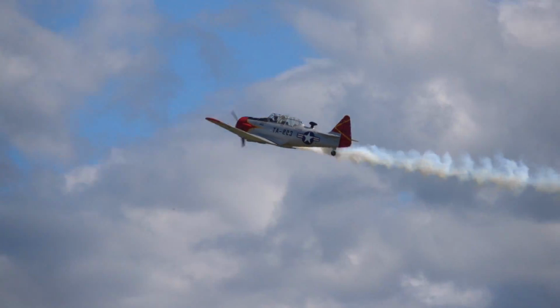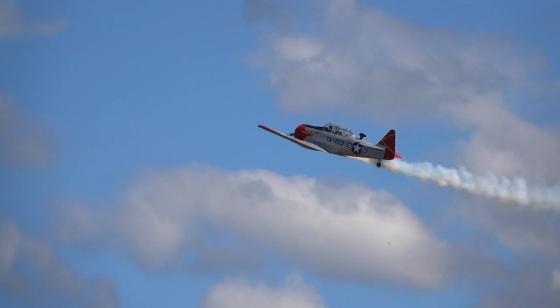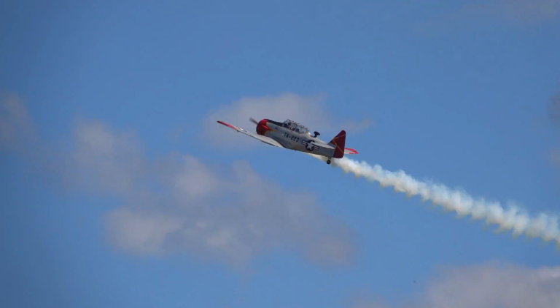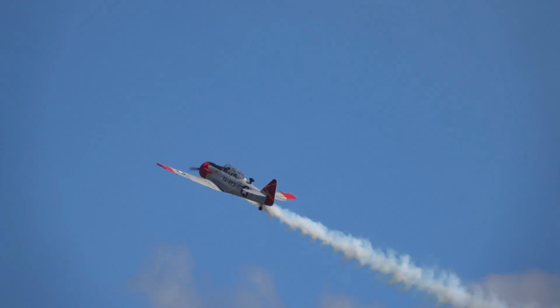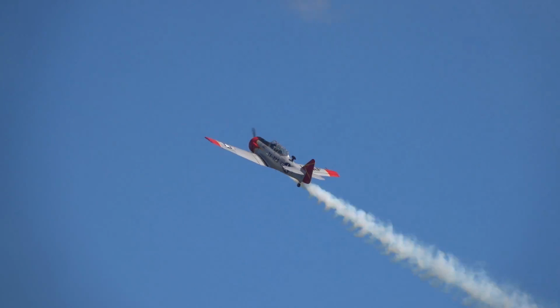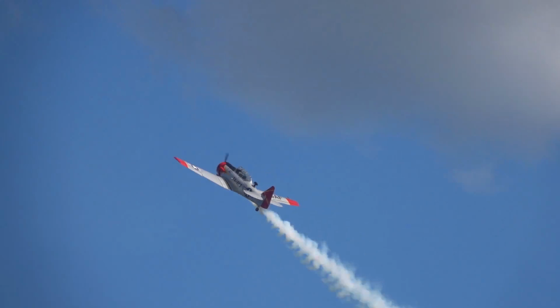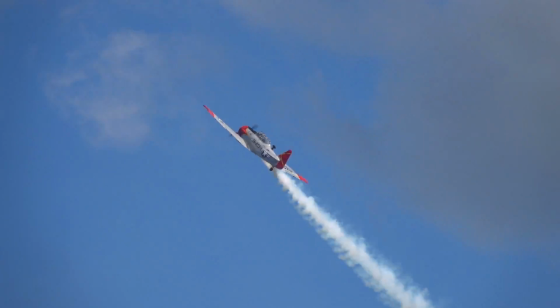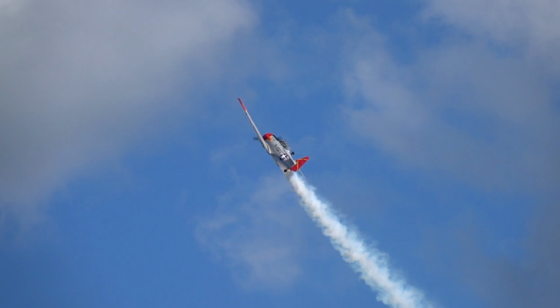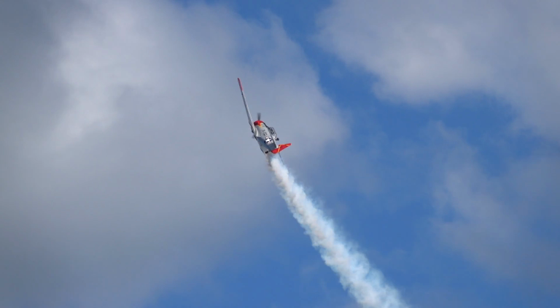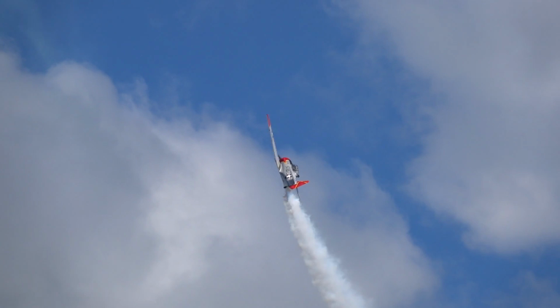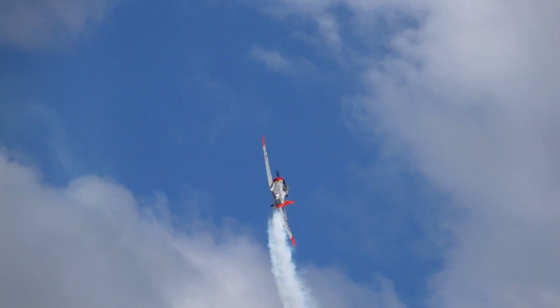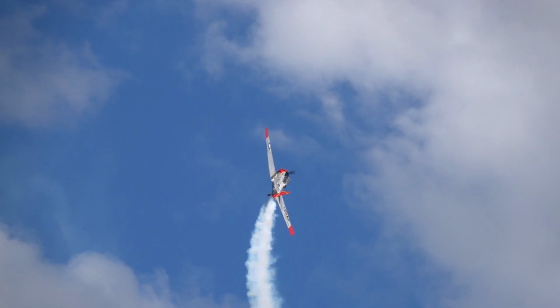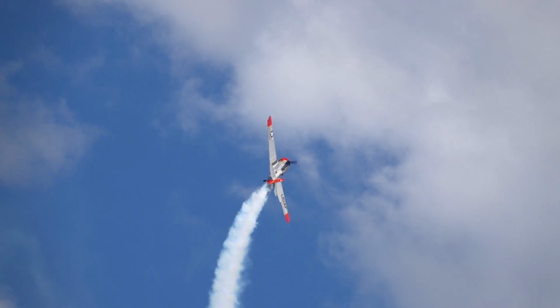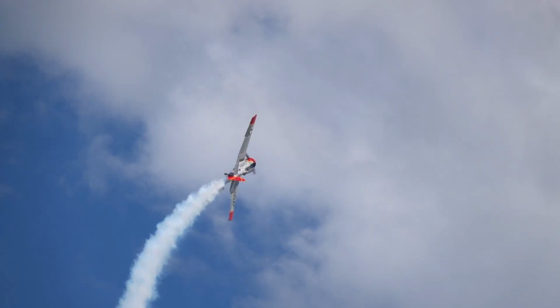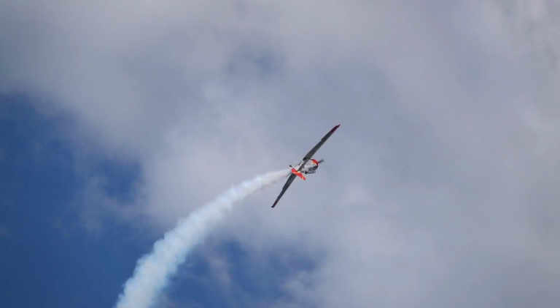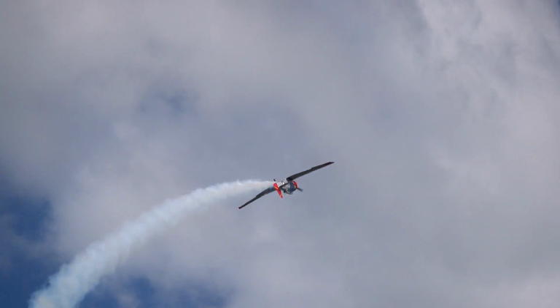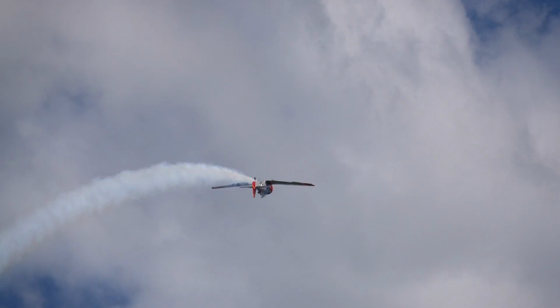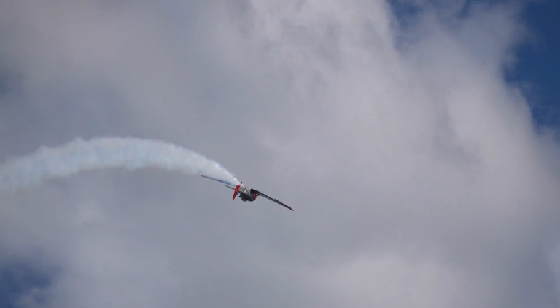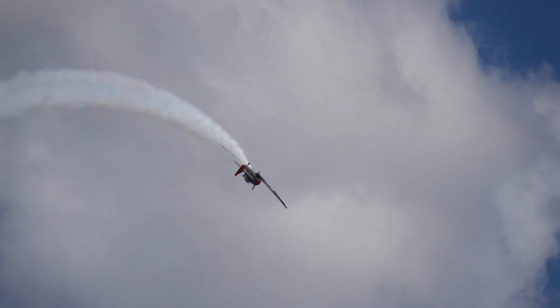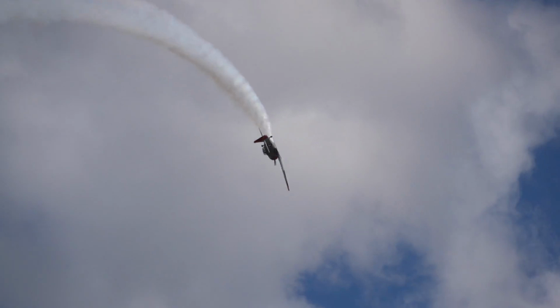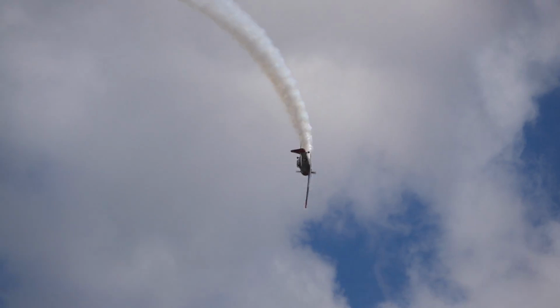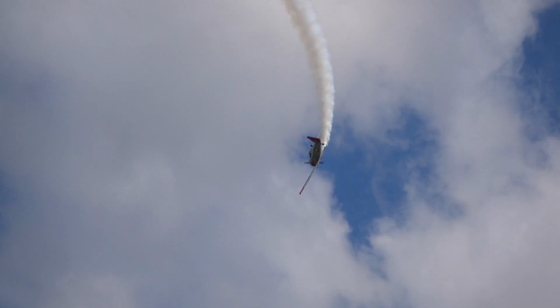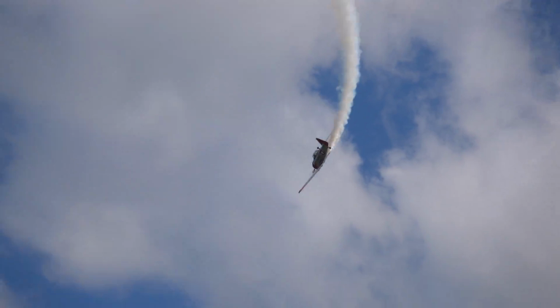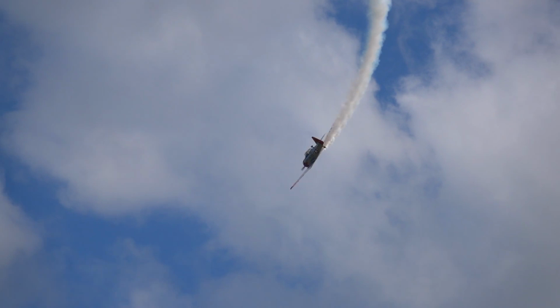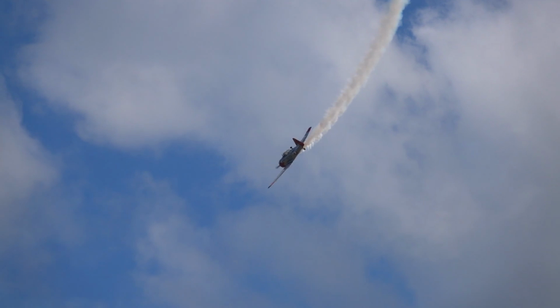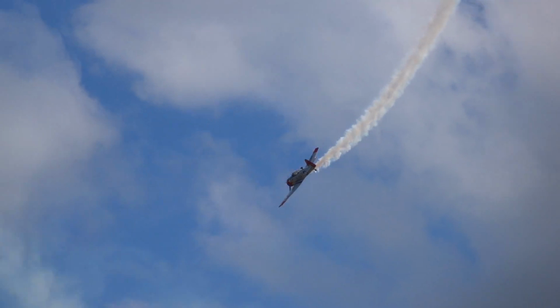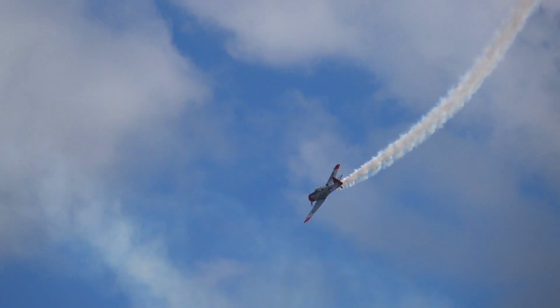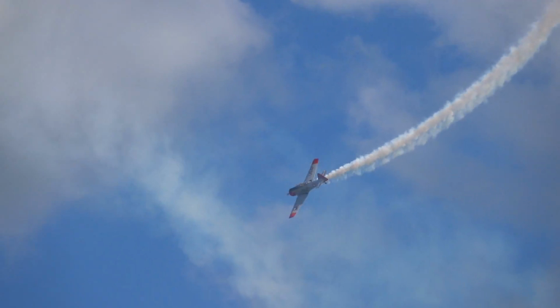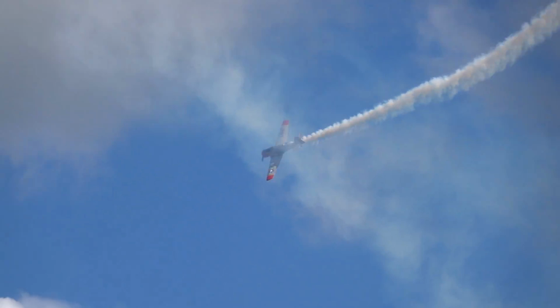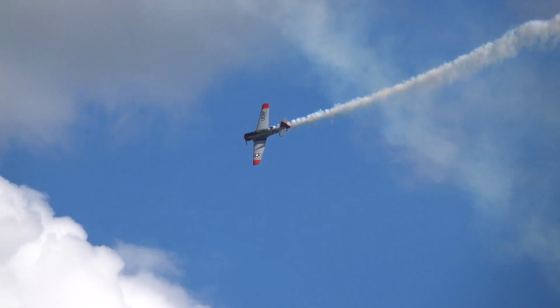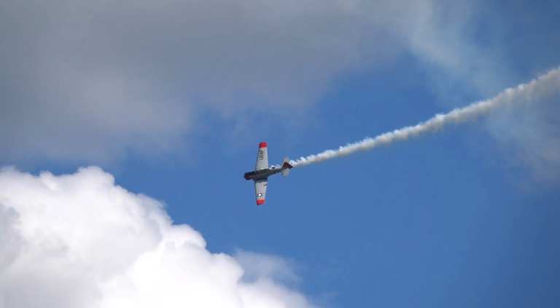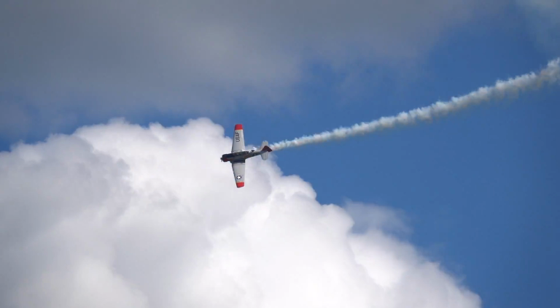Eventually the Harvard, but in between there was the Basic Trainer 13 — the BT-13. That was pretty much it. It had a fixed undercarriage and a 450 horsepower engine.